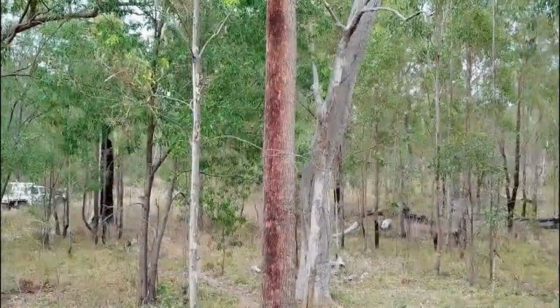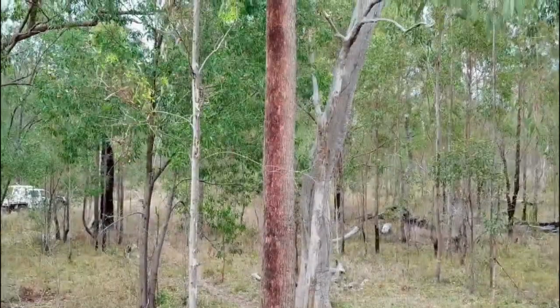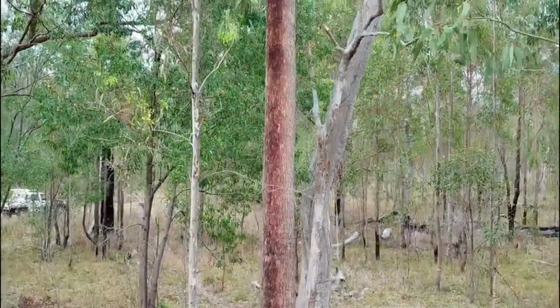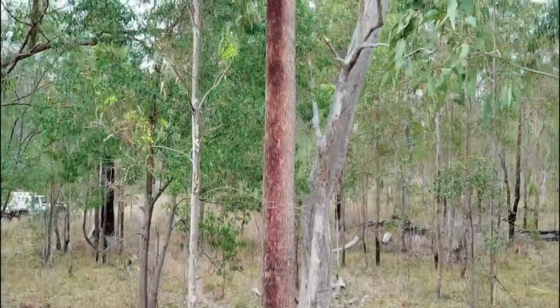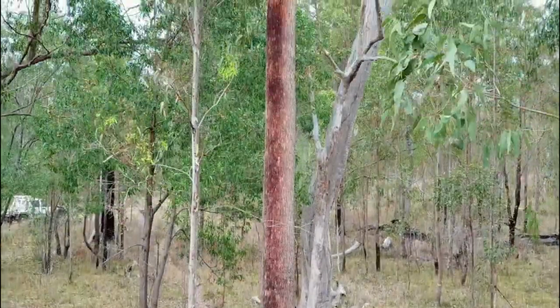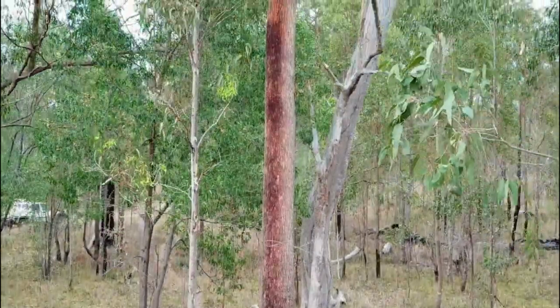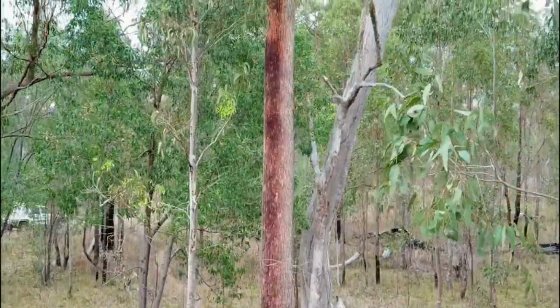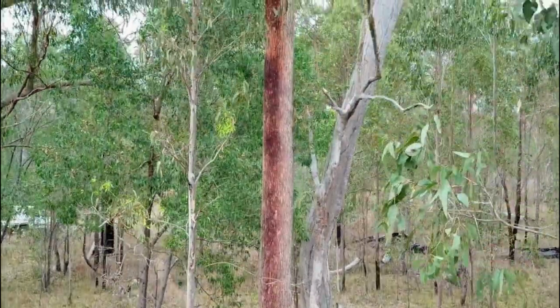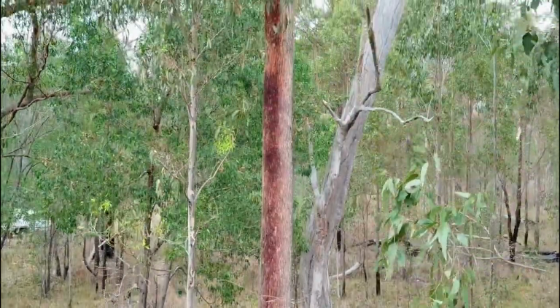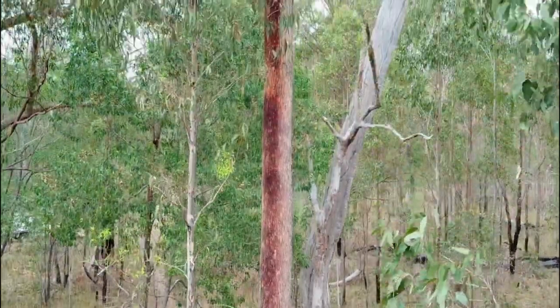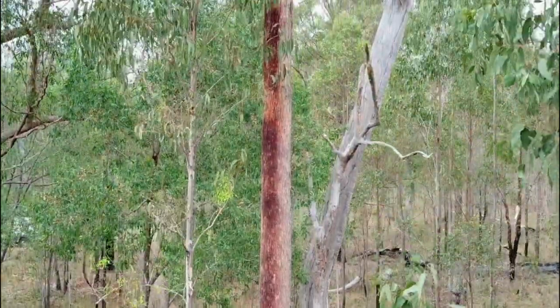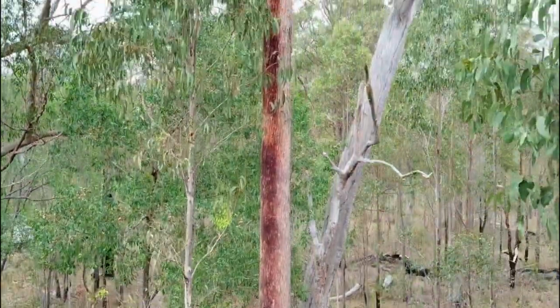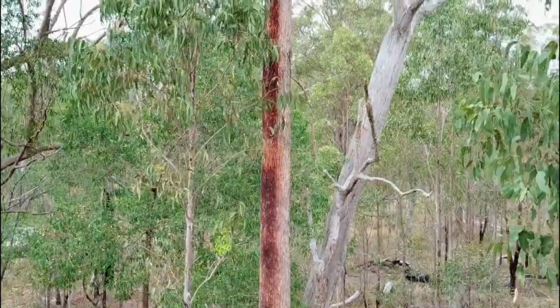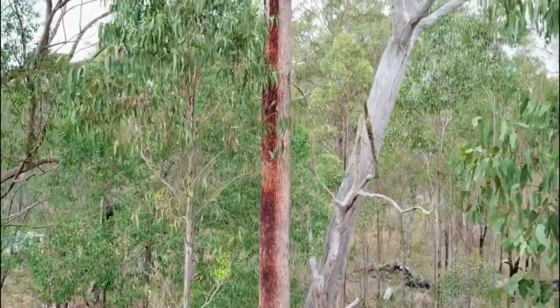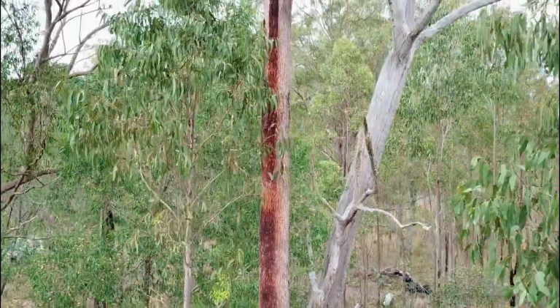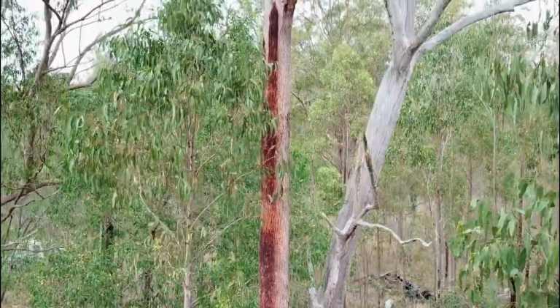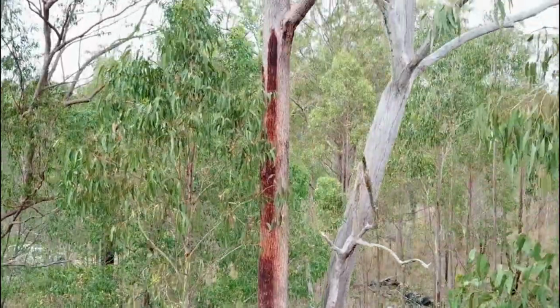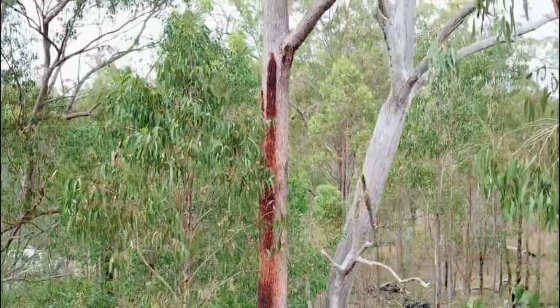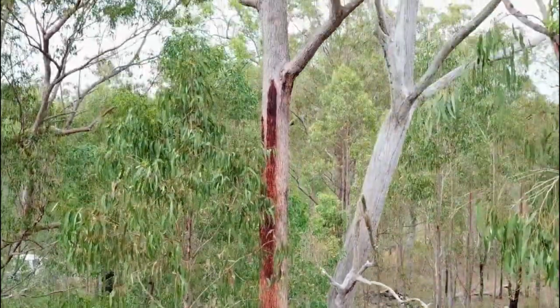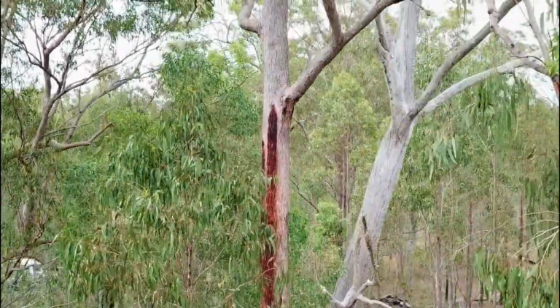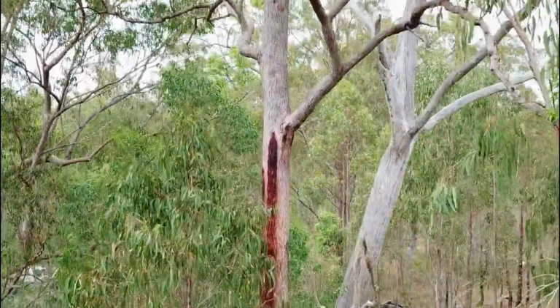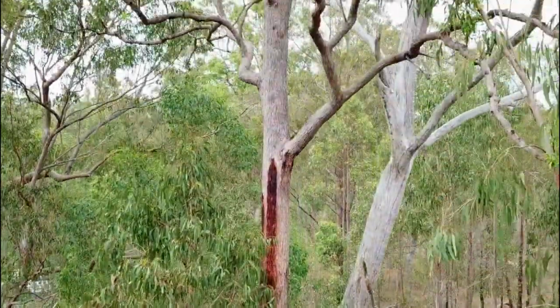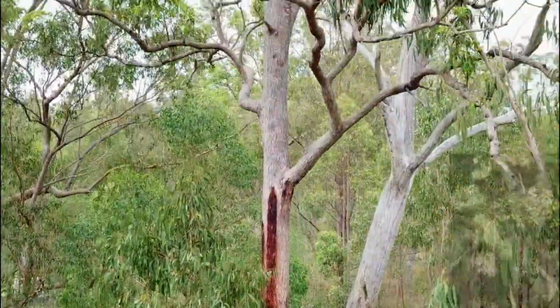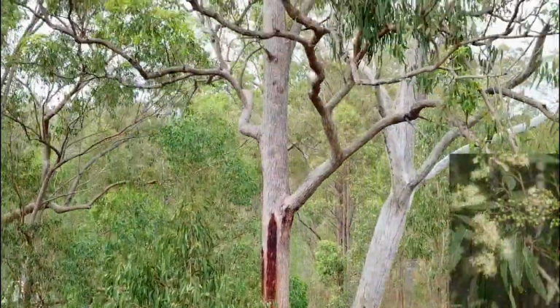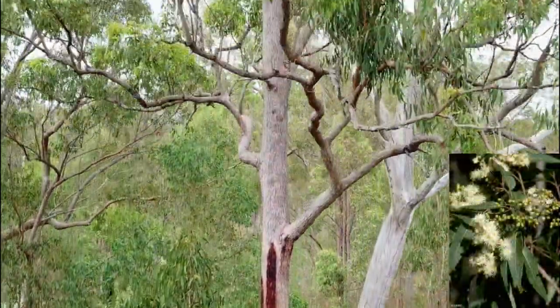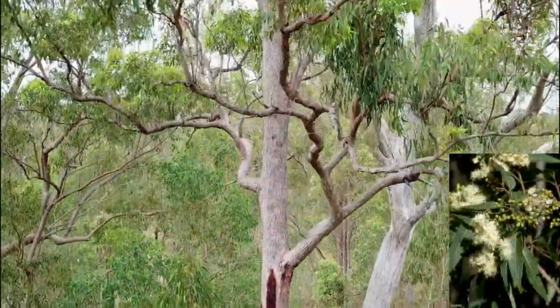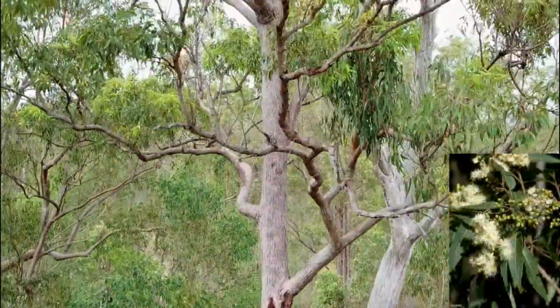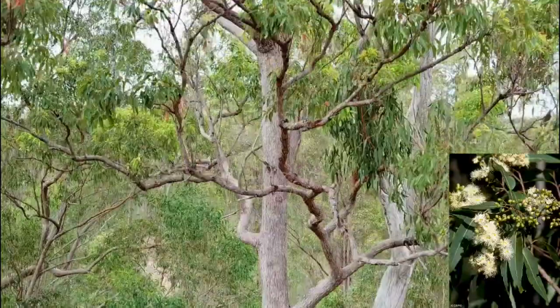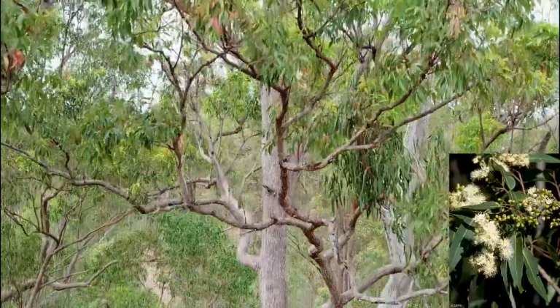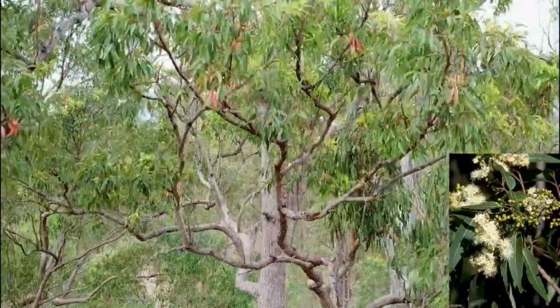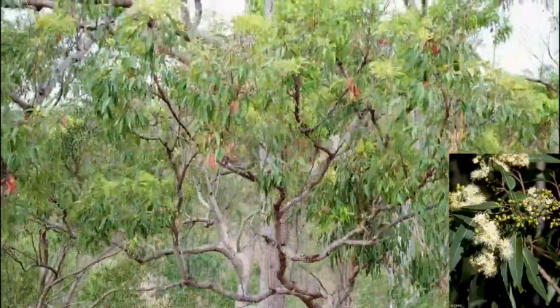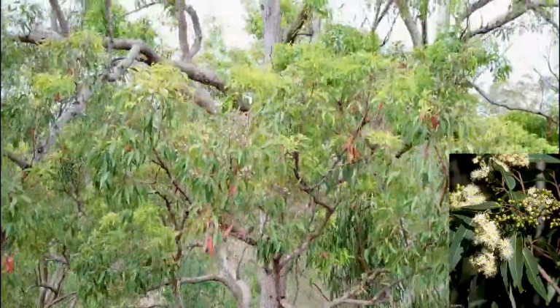The tree is a medium to large one, growing to about 35 metres in height. The leaves are dark glossy green in colour.